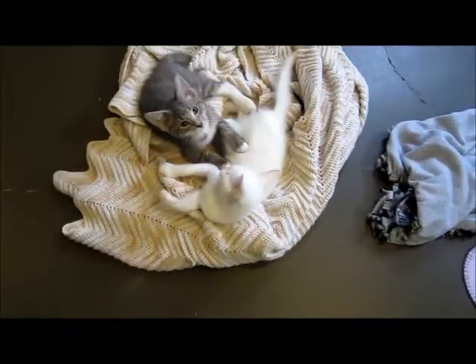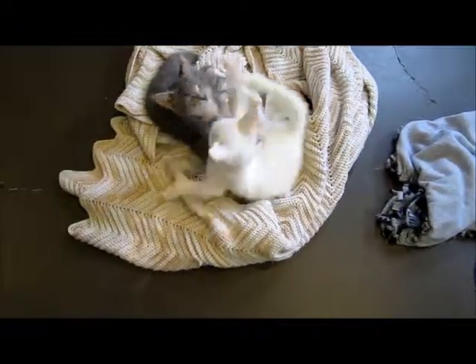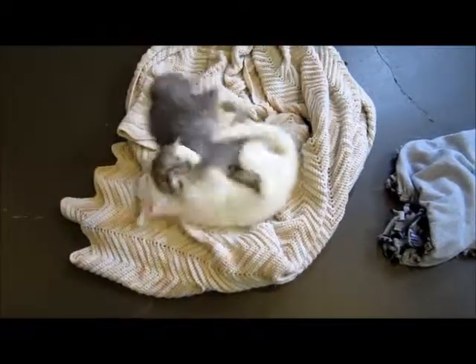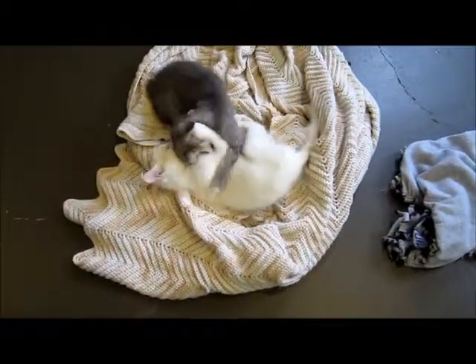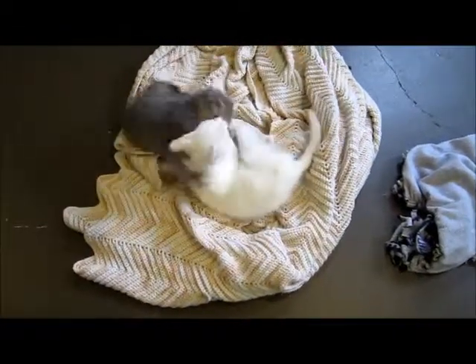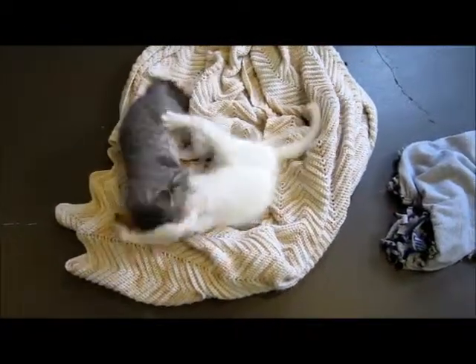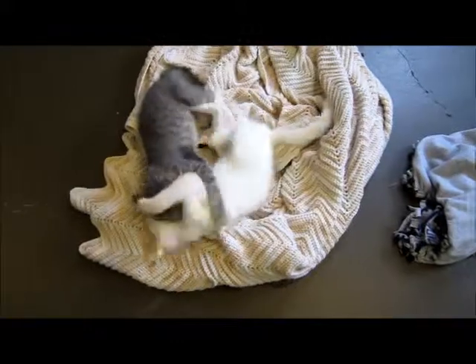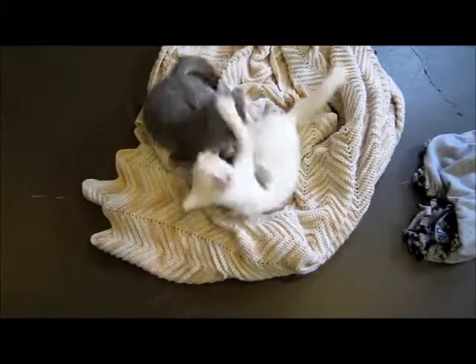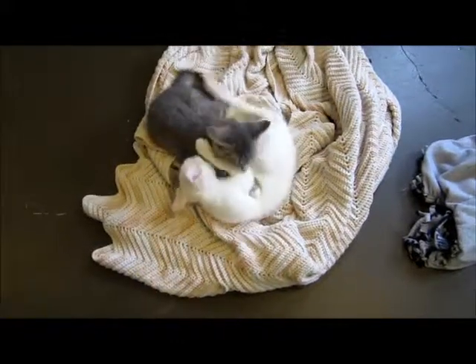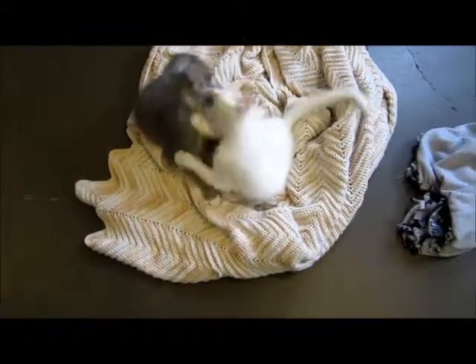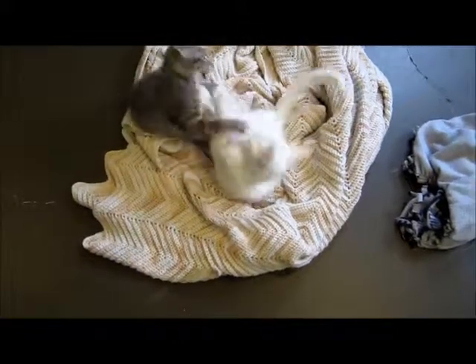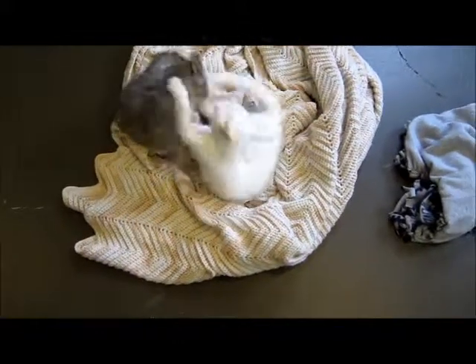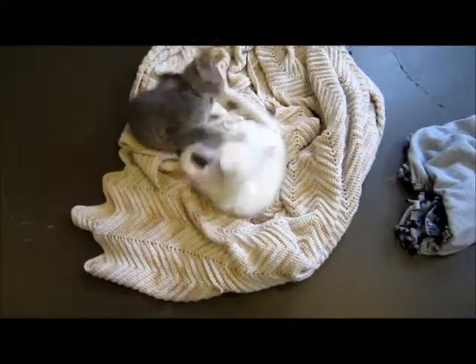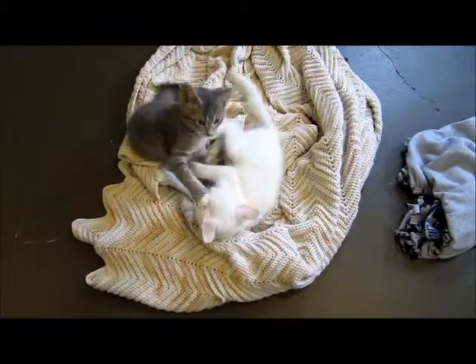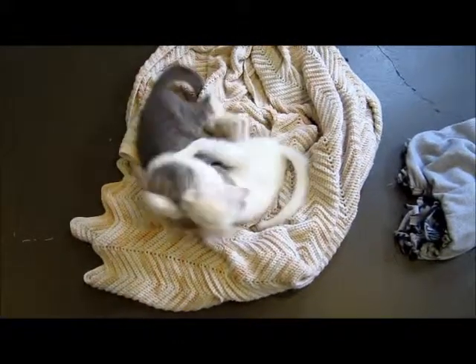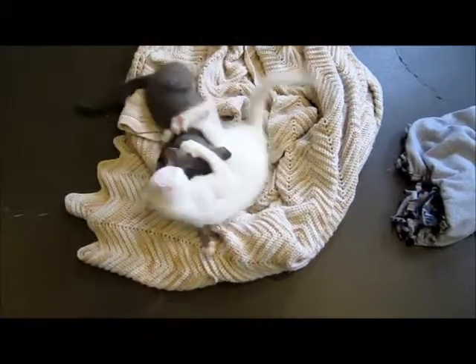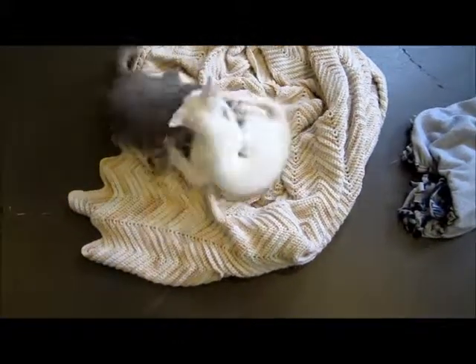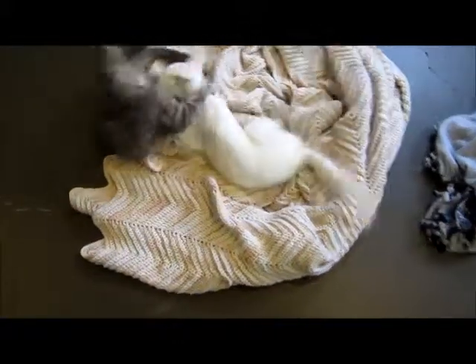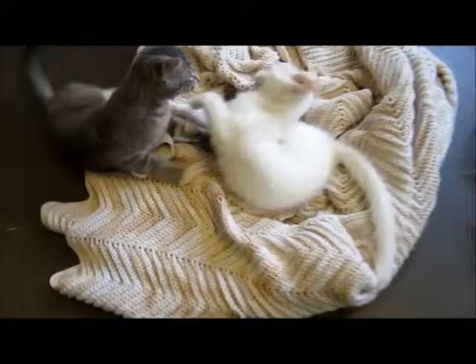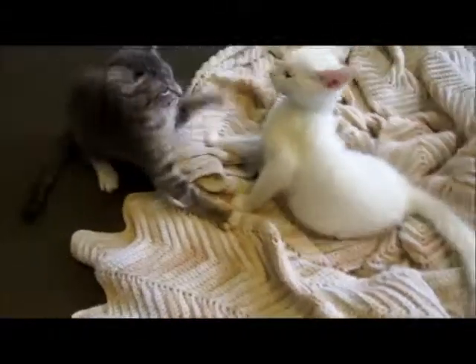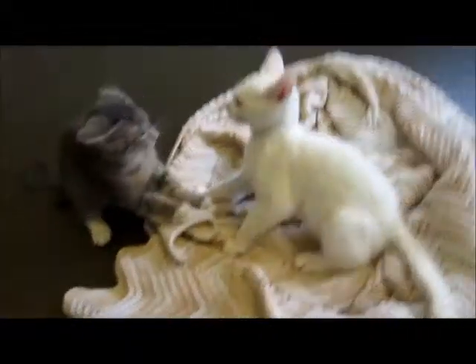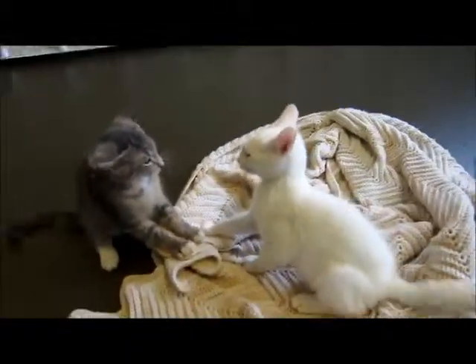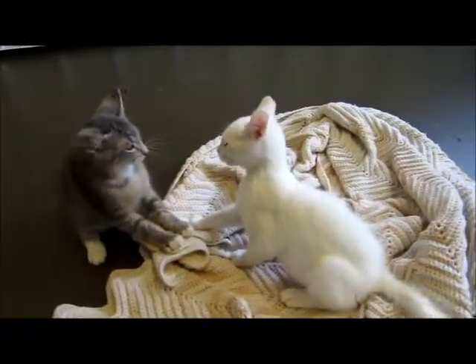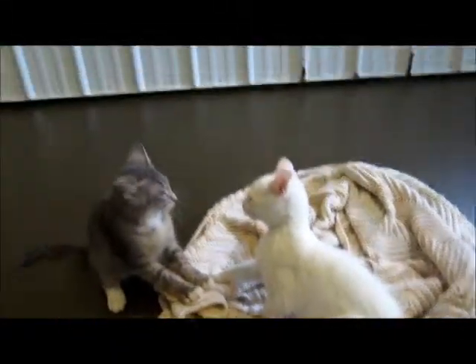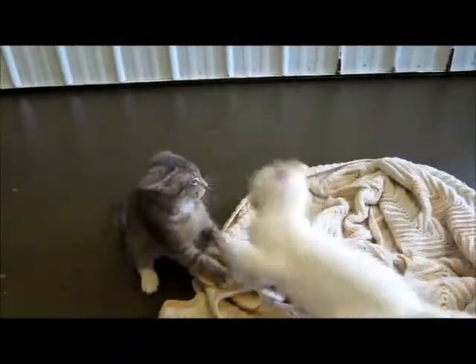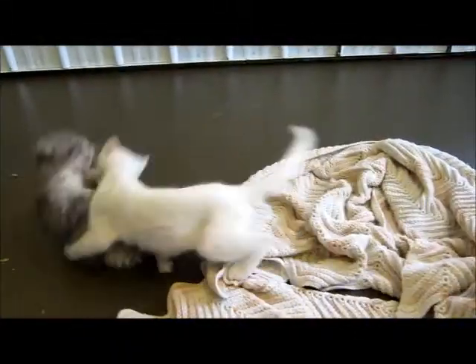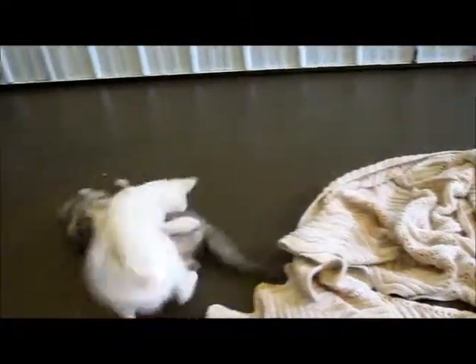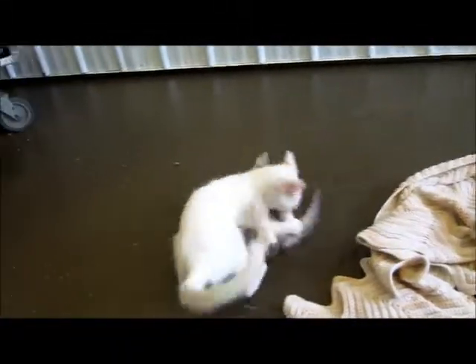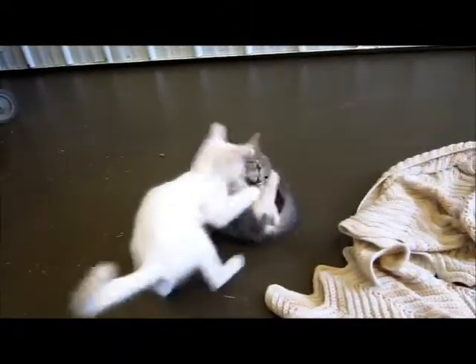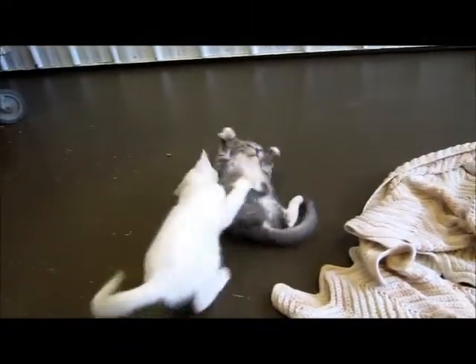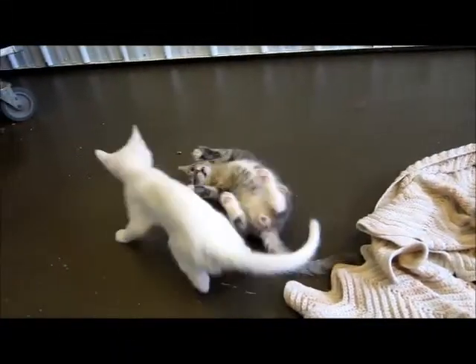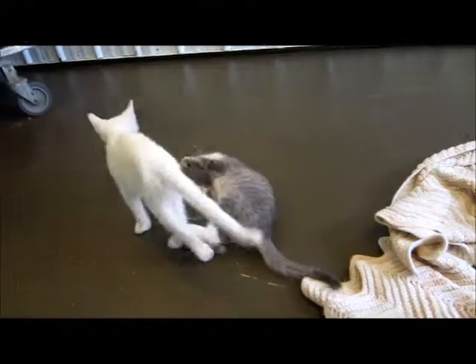Hello little babies! That's Lady on the right, the white one, is Miss Lady. And that's Tristan, the grey tabby — they're brother and sister.